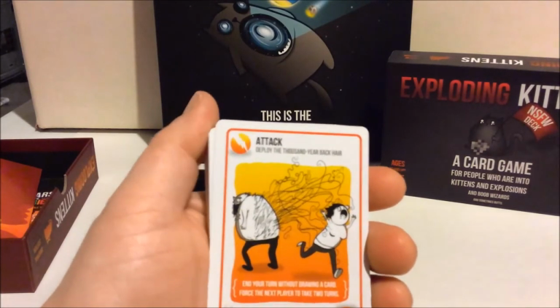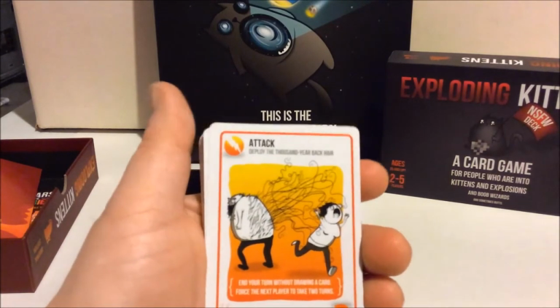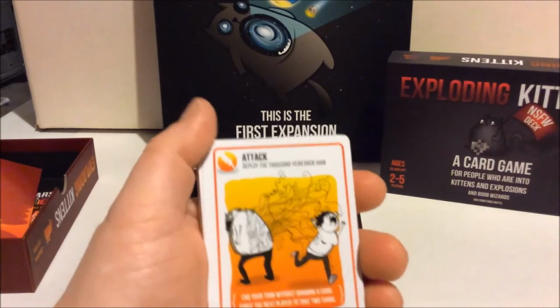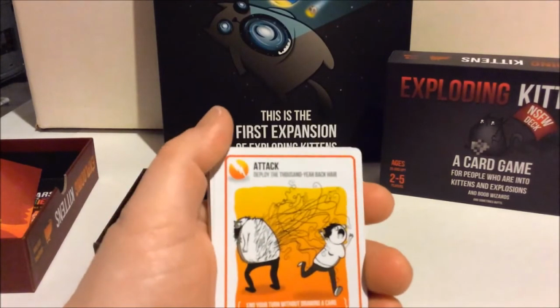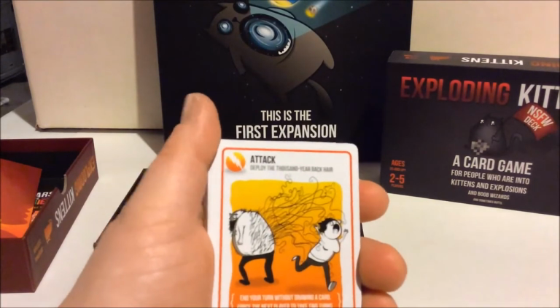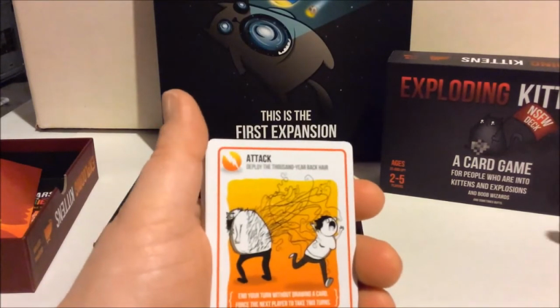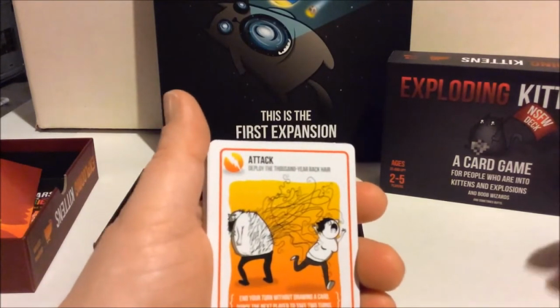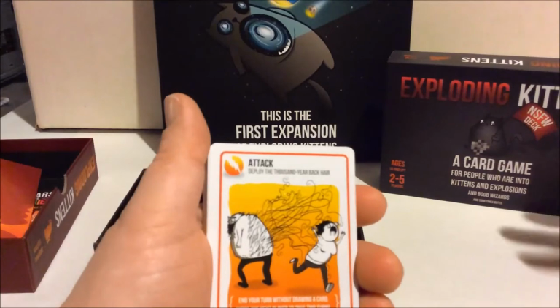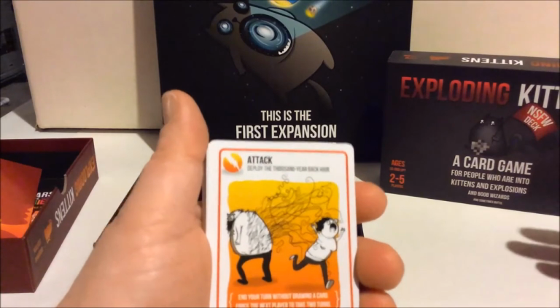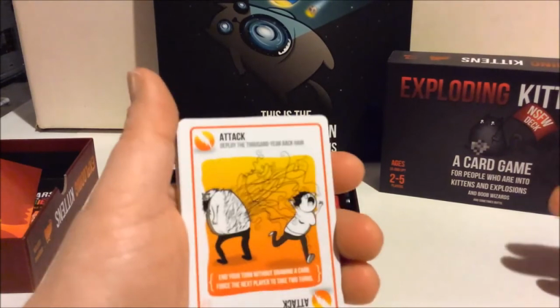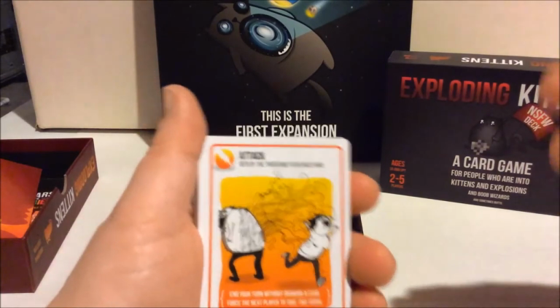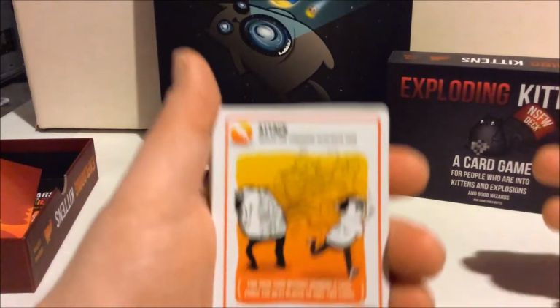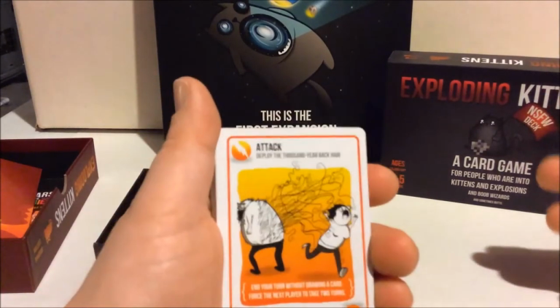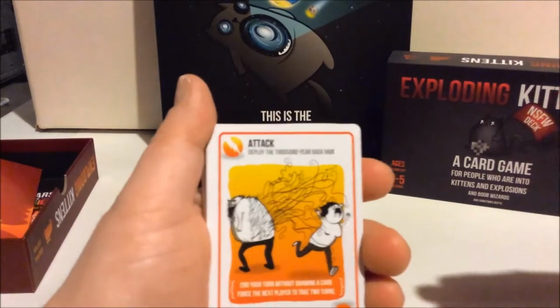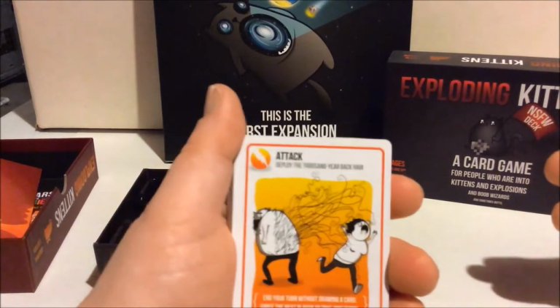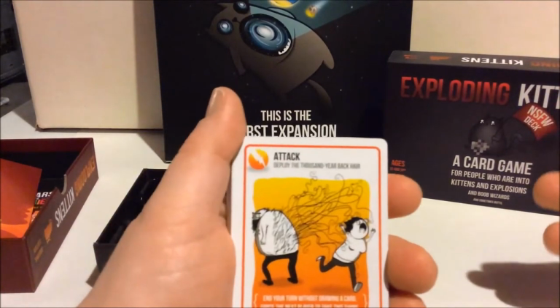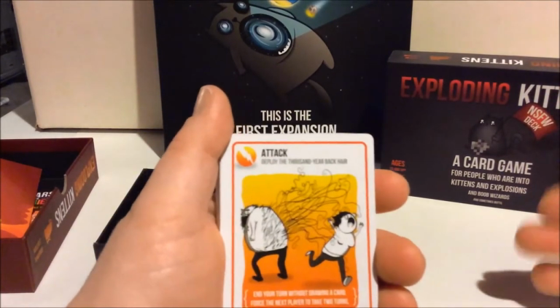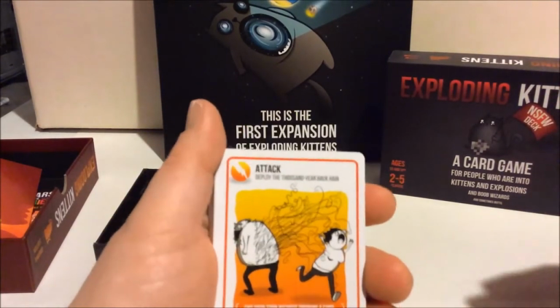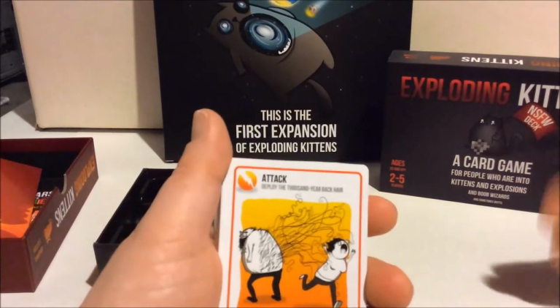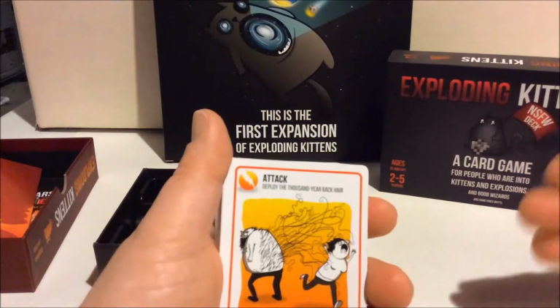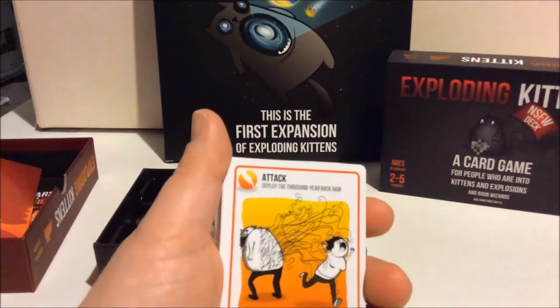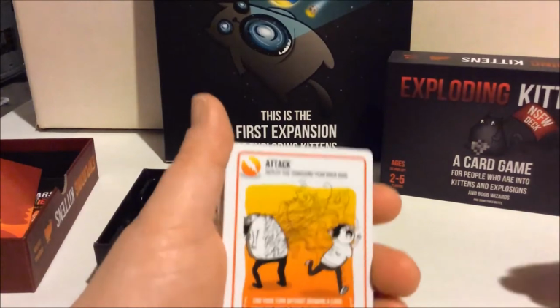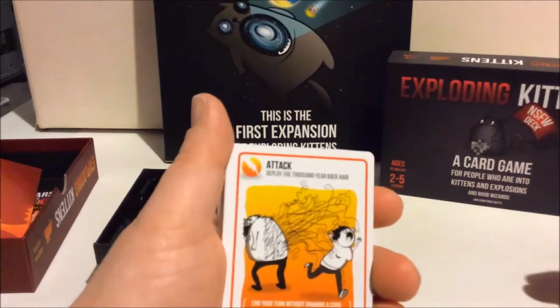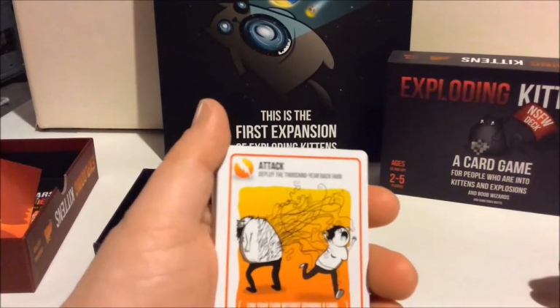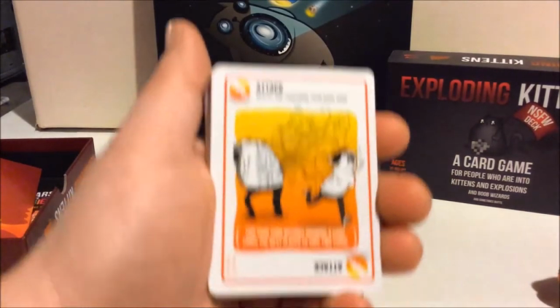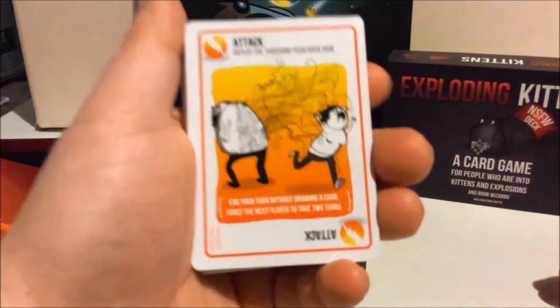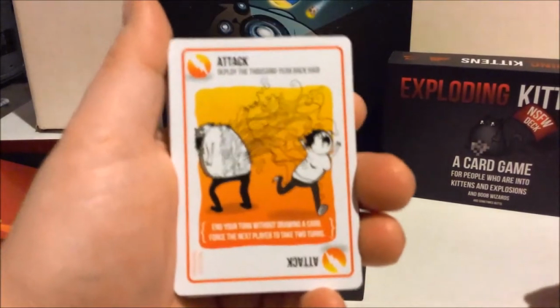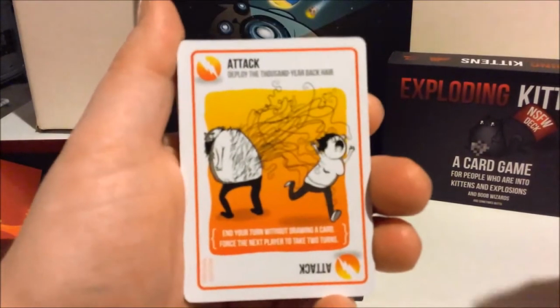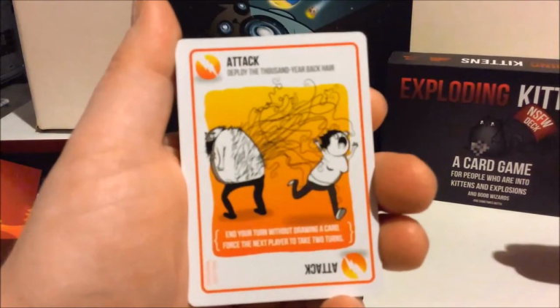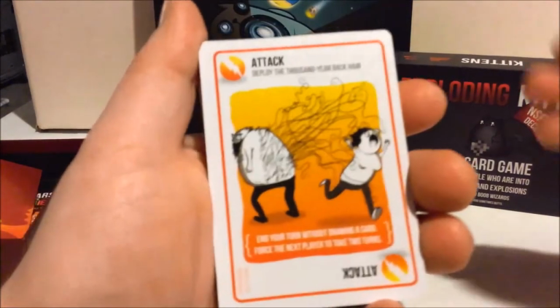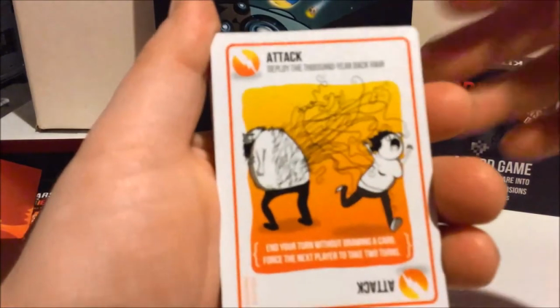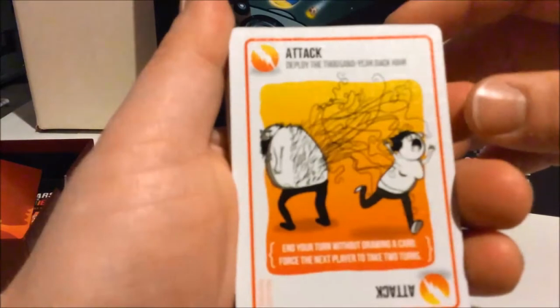If you get rid of it, you have a chance to put it back in the deck — shuffle it wherever you want. You can put it back on the top for the next player, or put it down four cards so it hits a certain player. Otherwise you can play other cards that do different things.